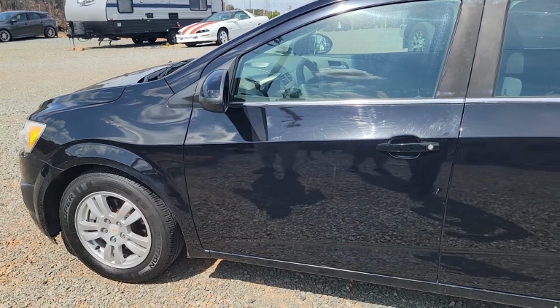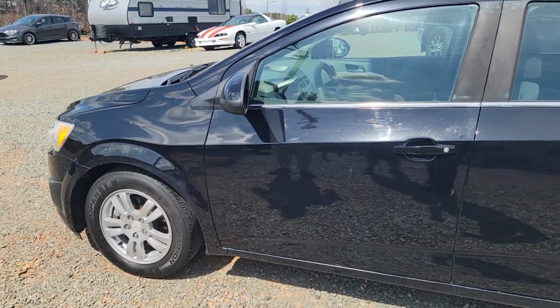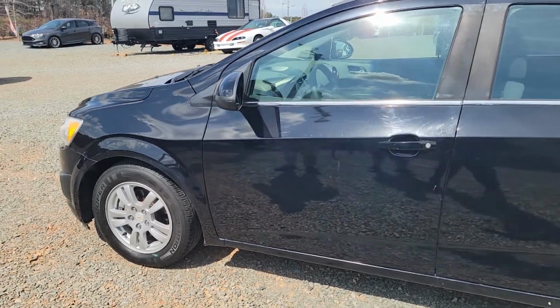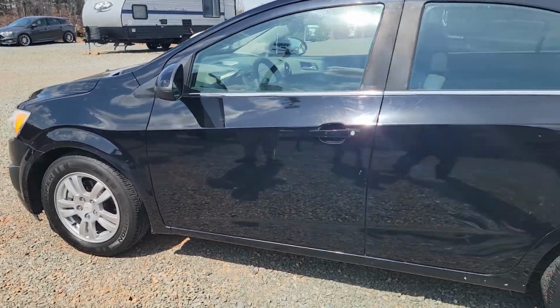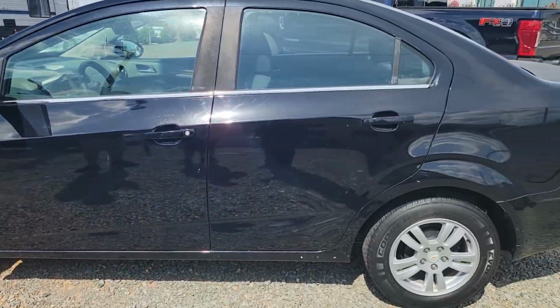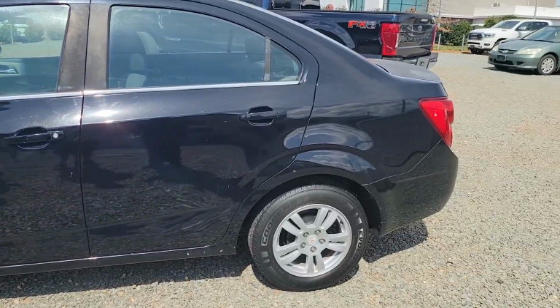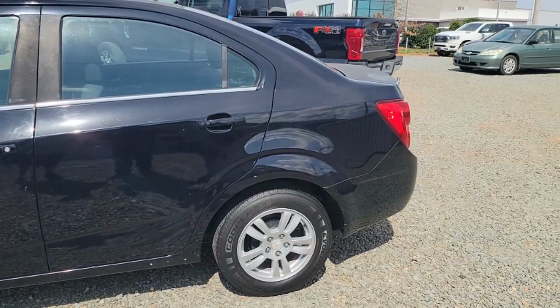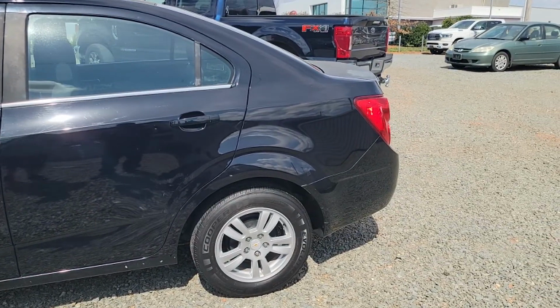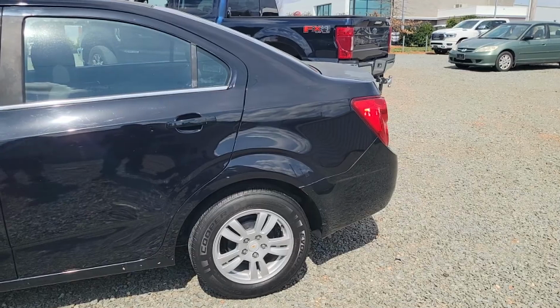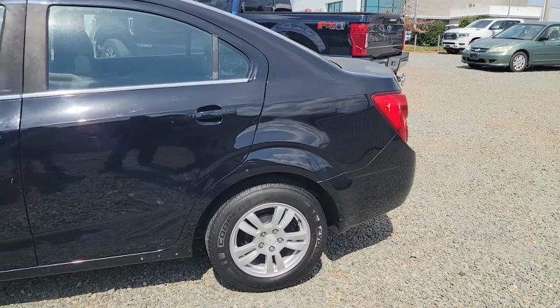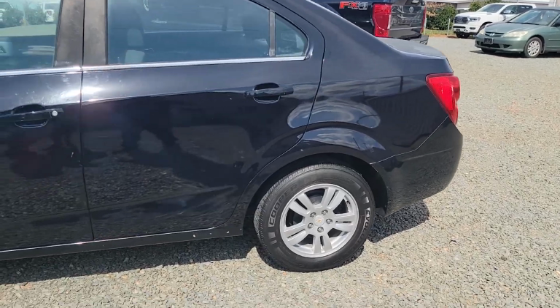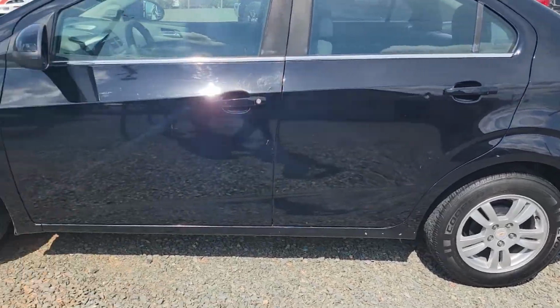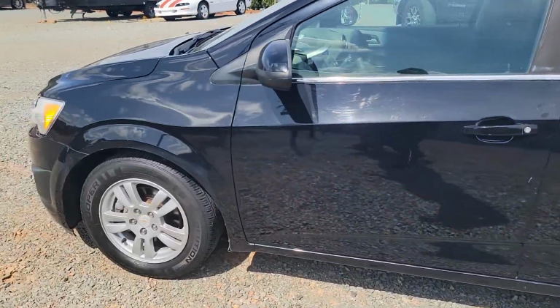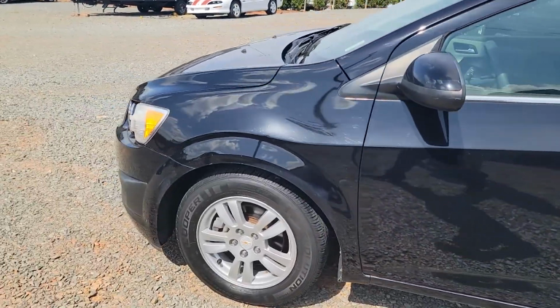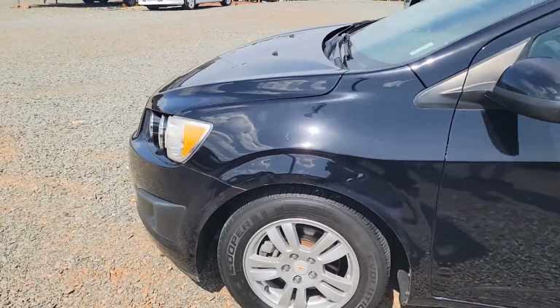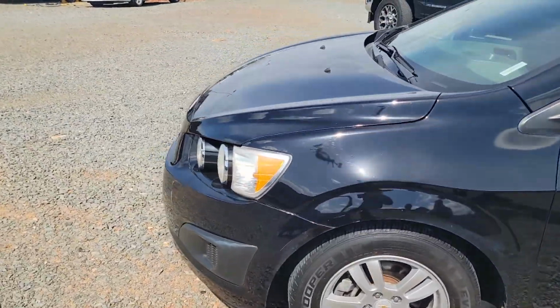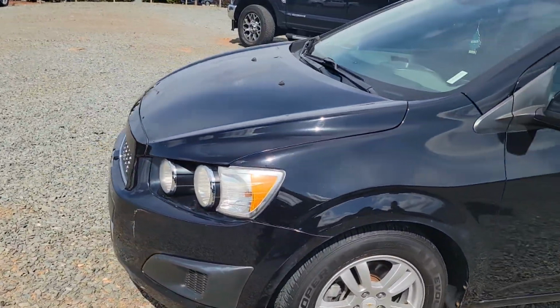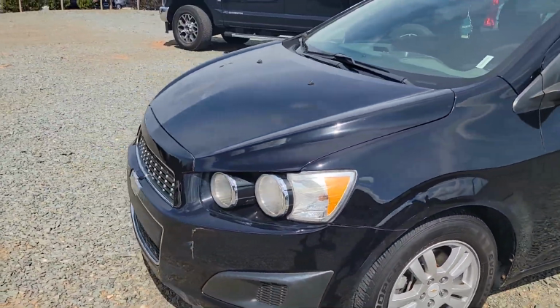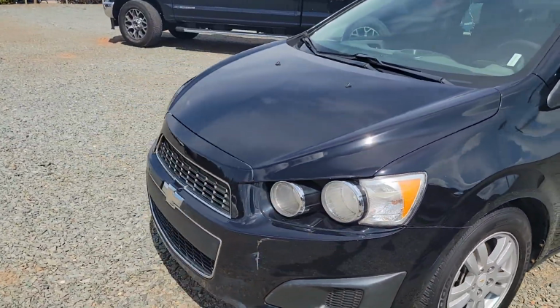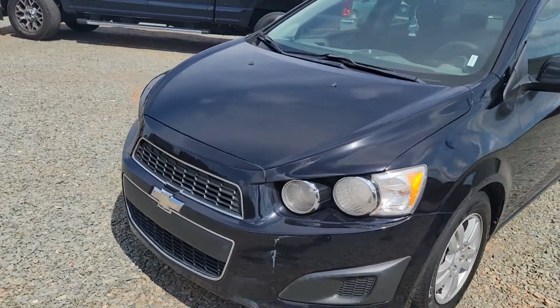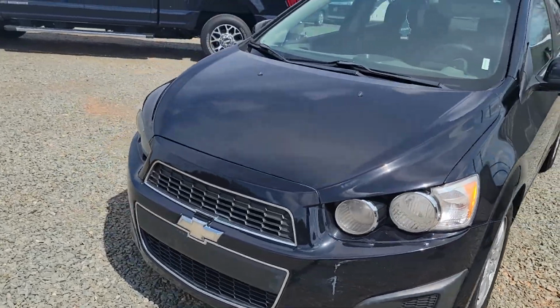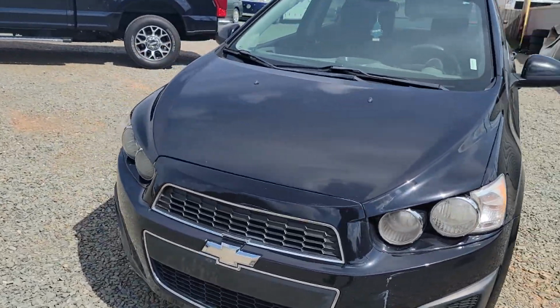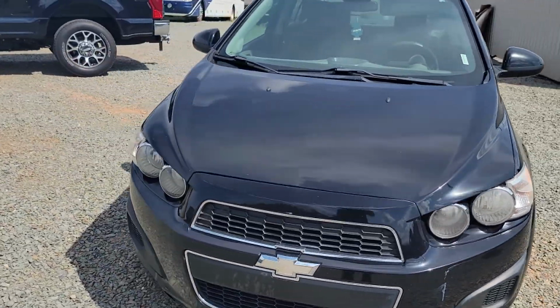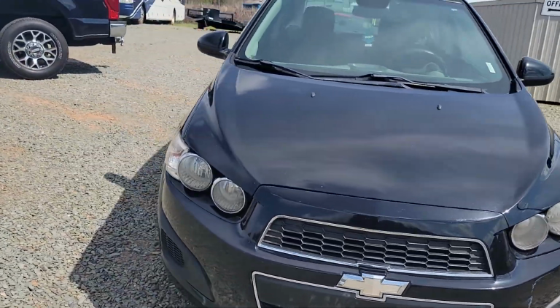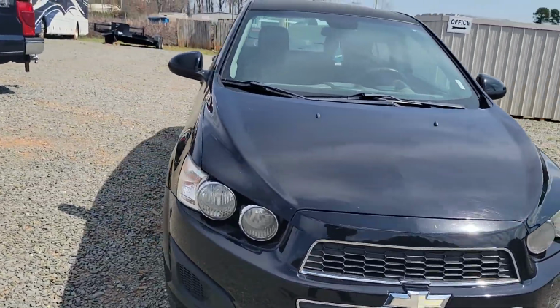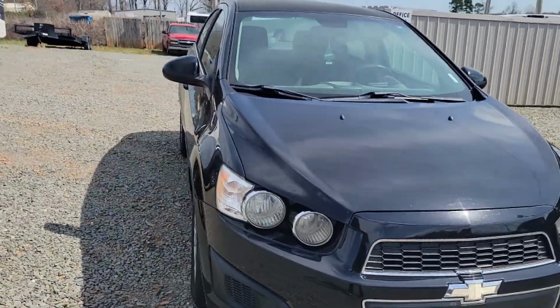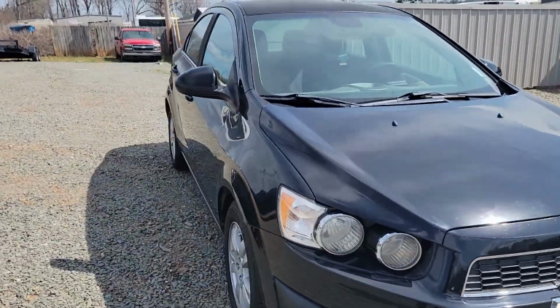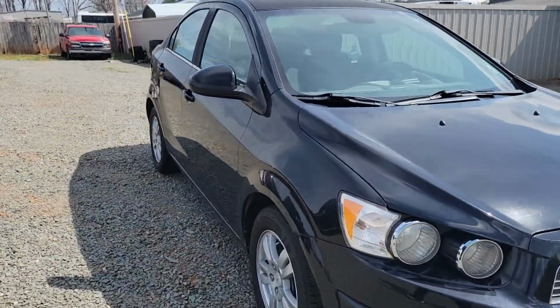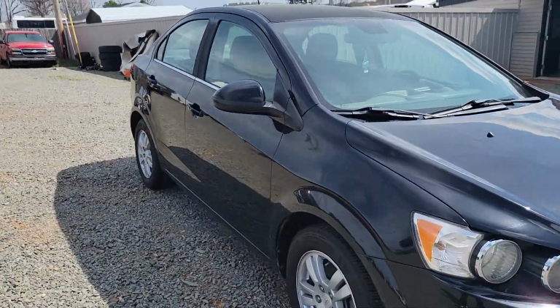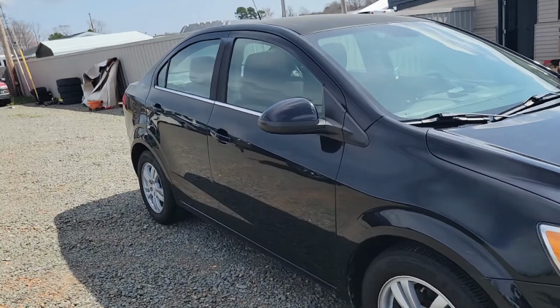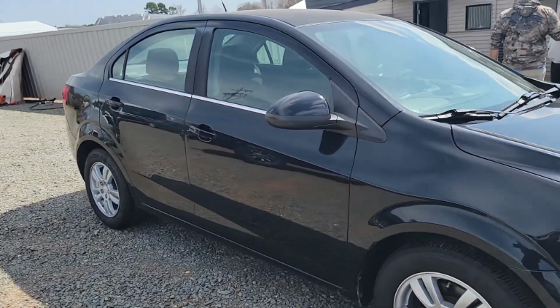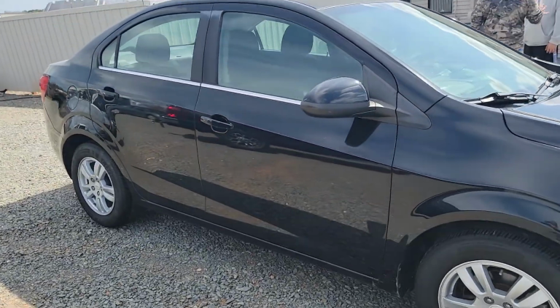Hey guys, Chris with CGM Auto Brokers here bringing you this 2012 Chevrolet Sonic. Great running car. This is a gas saver. With gas approaching five dollars a gallon, what more do you want? What more do you need?